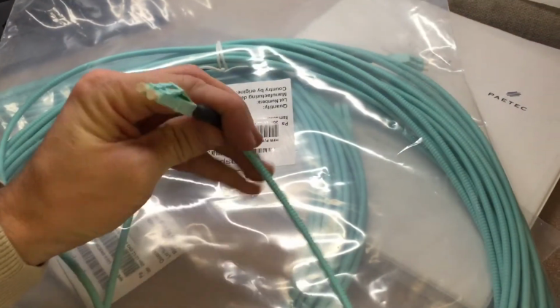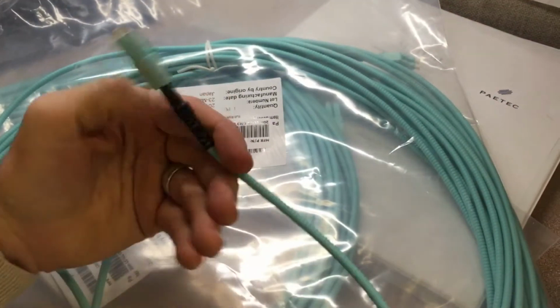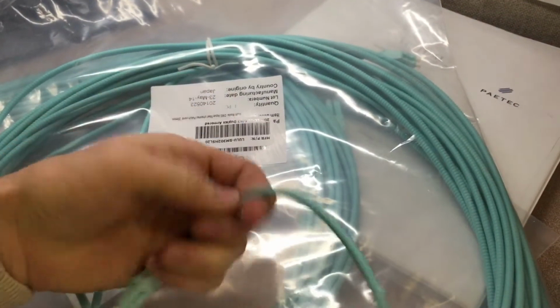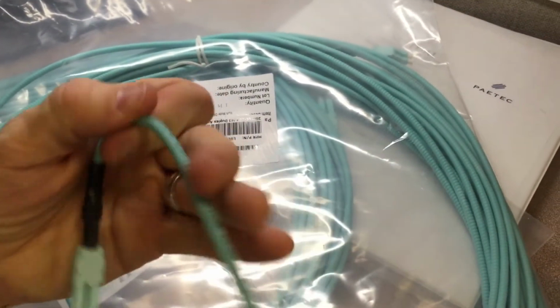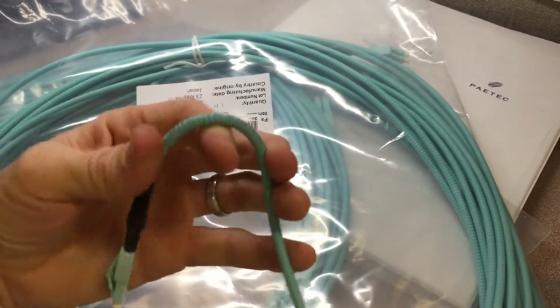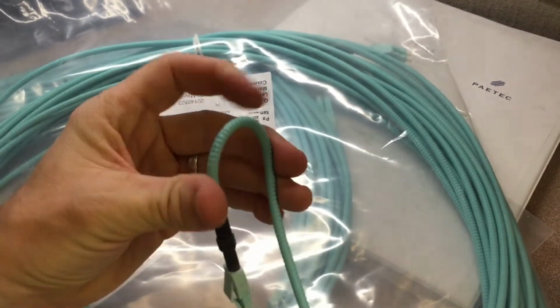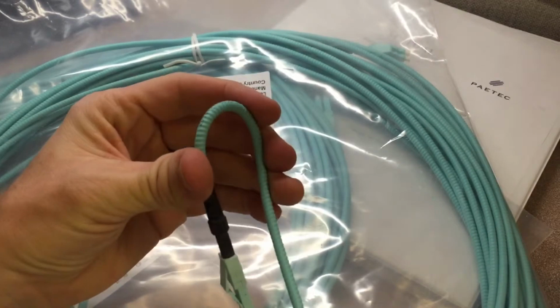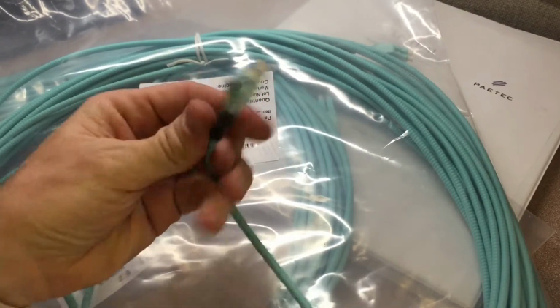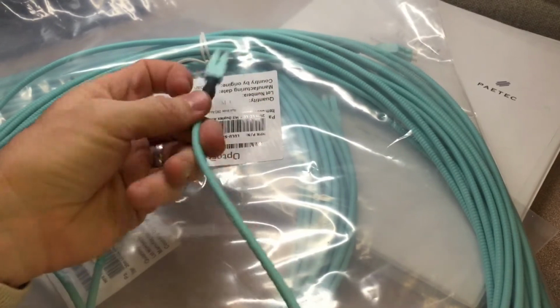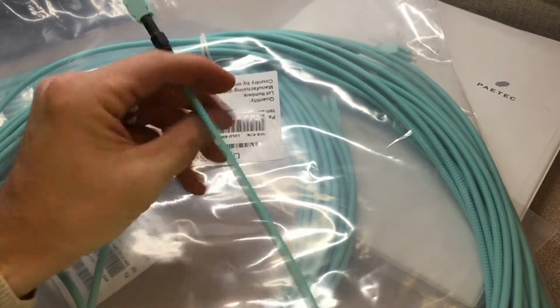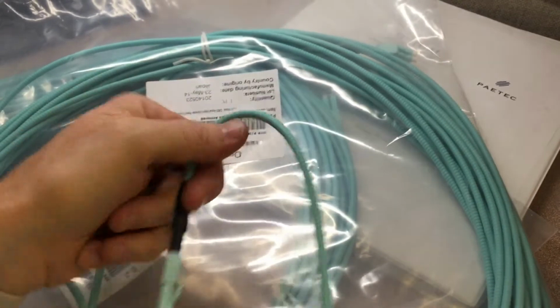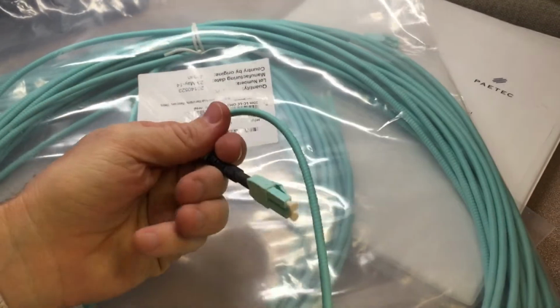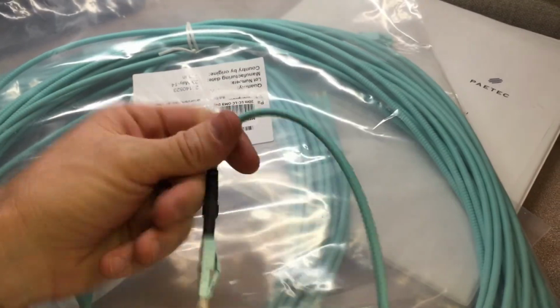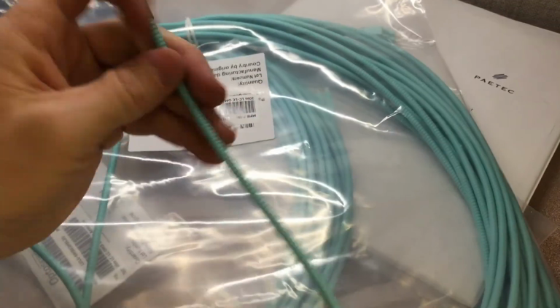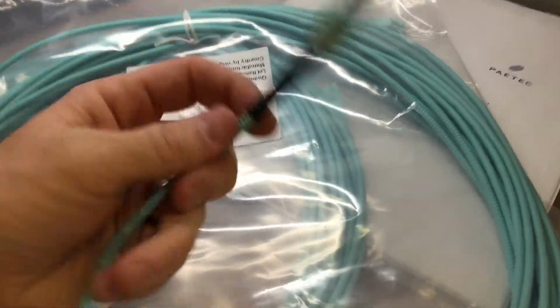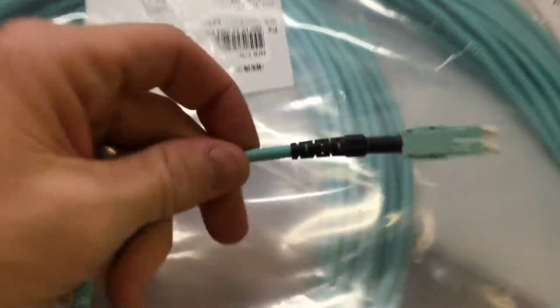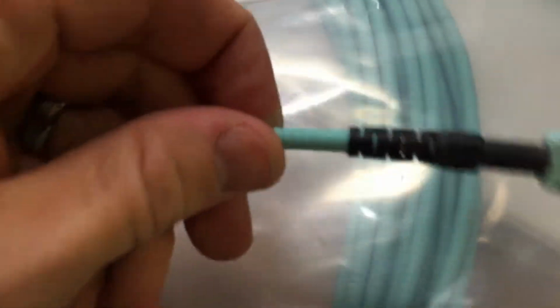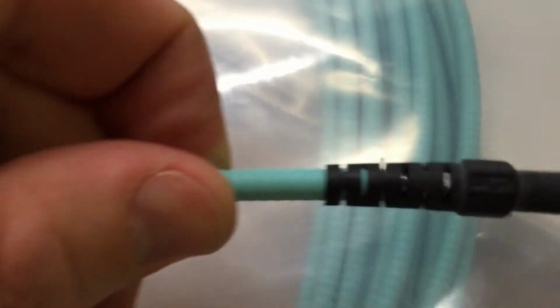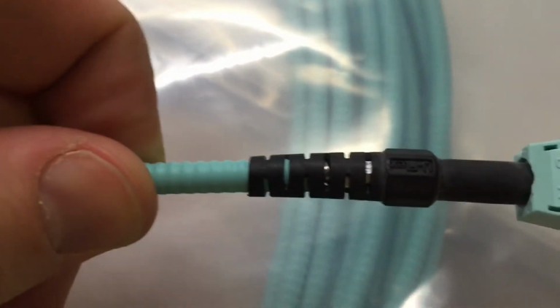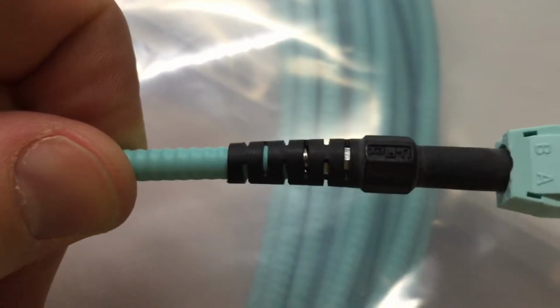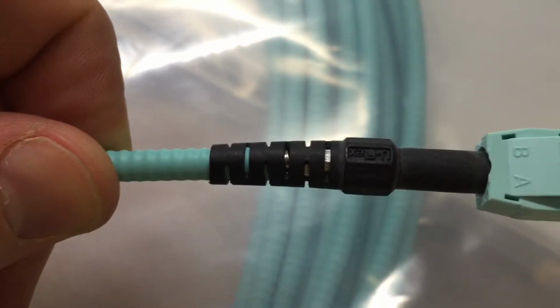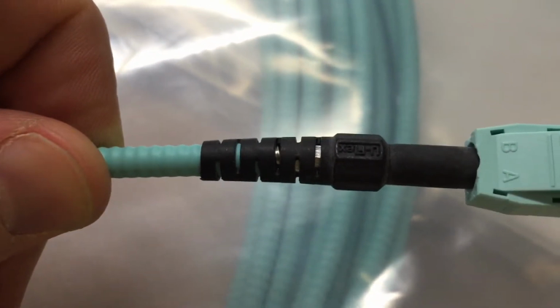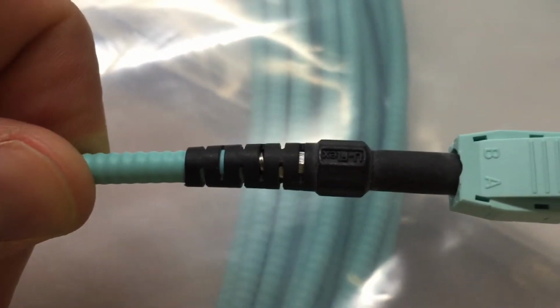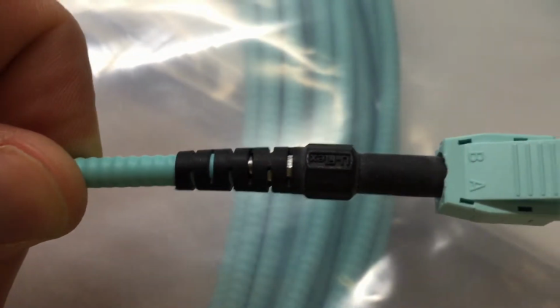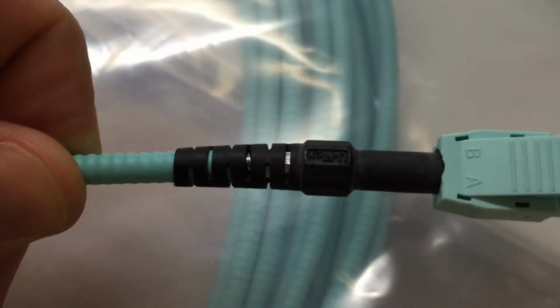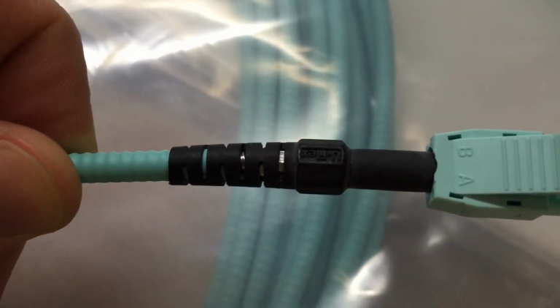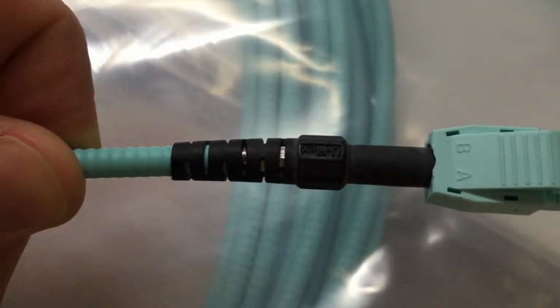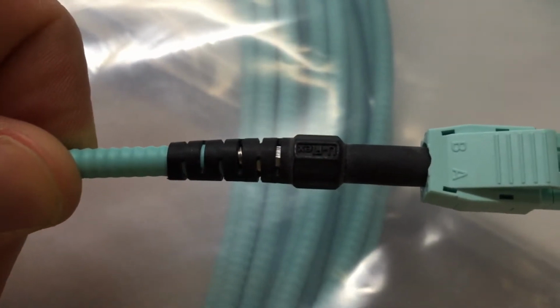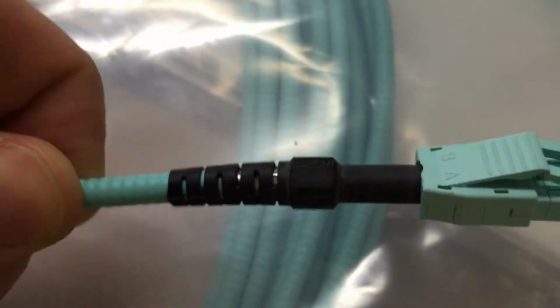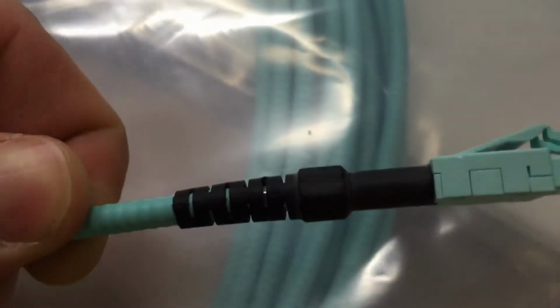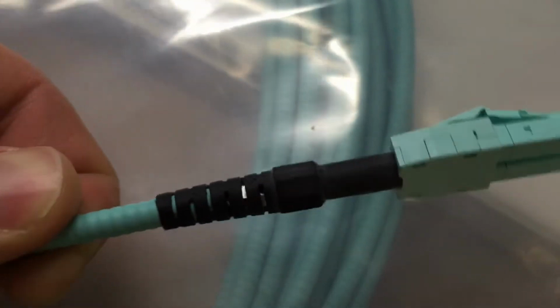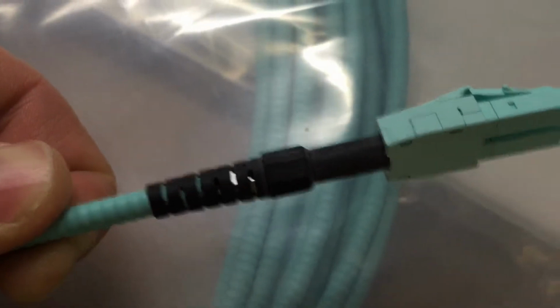These cables are very durable, but yet still very flexible. I haven't been concerned at all when pulling these cables about taking too sharp of a turn or pulling too hard. They come with a uniboot design which prevents snagging, and as you can see there's steel underneath the rubber lining leading up to the end.